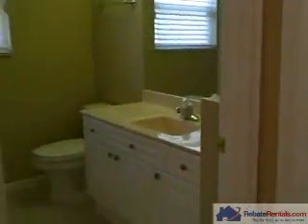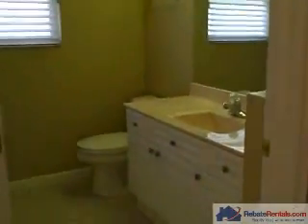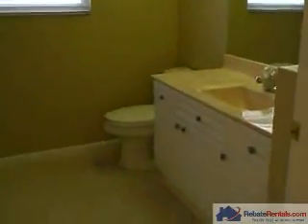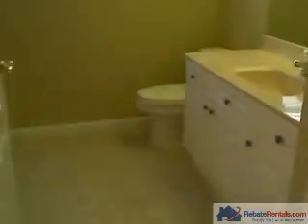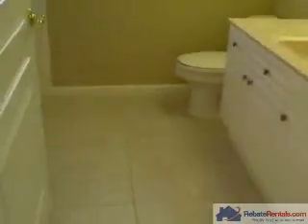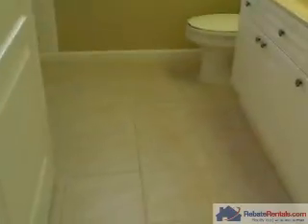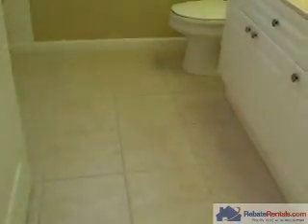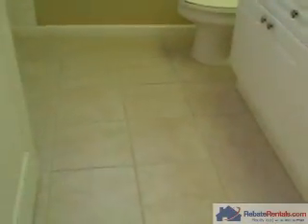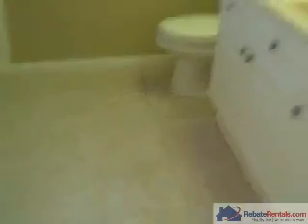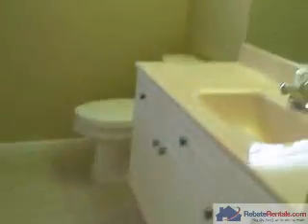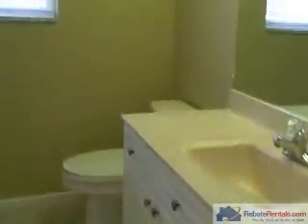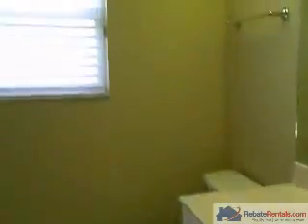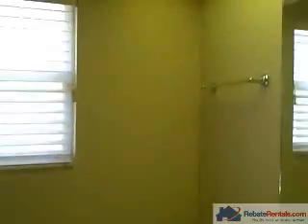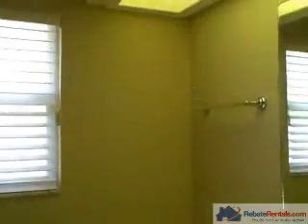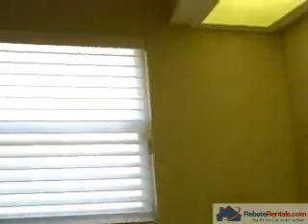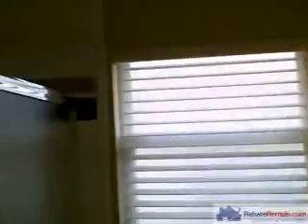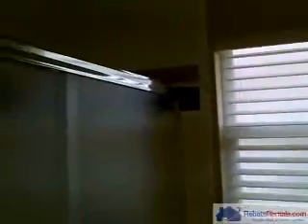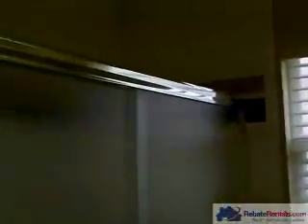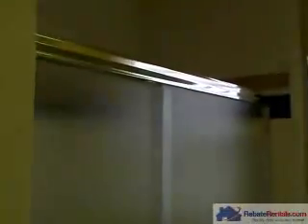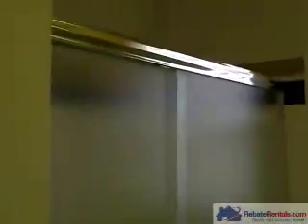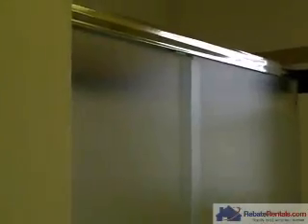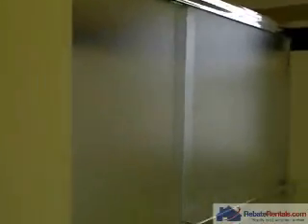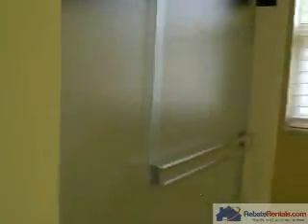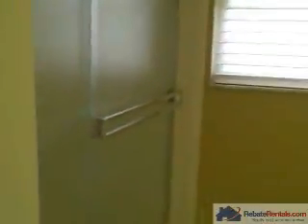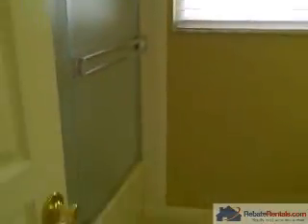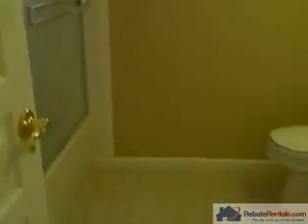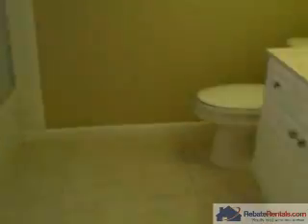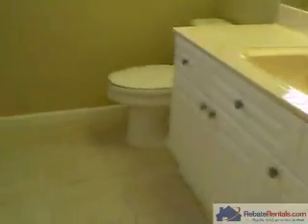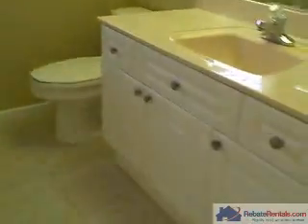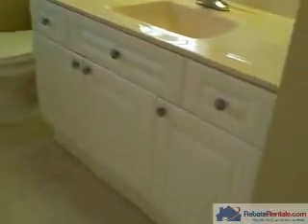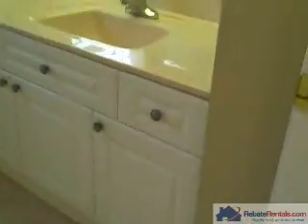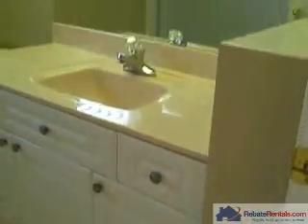This is the common hall bath. Again, tile floors, shower tub combination, and a cultured marble vanity.